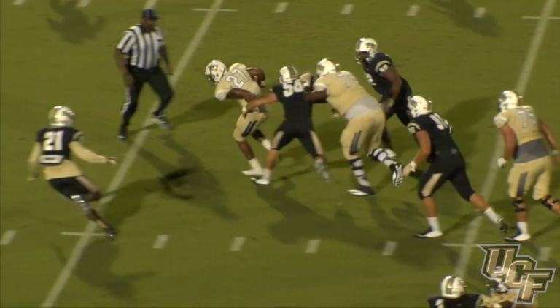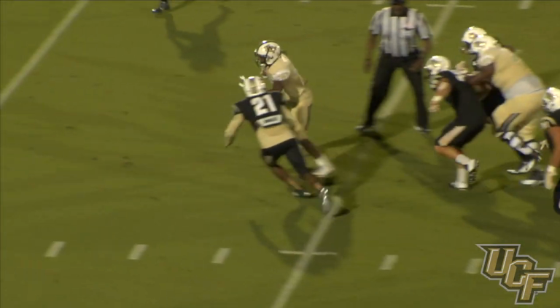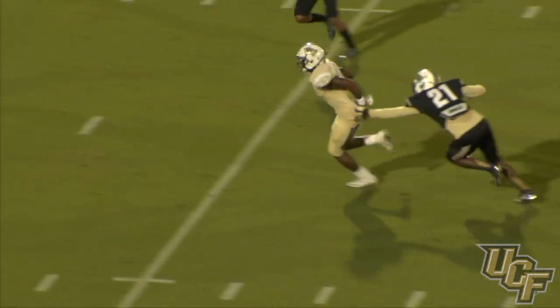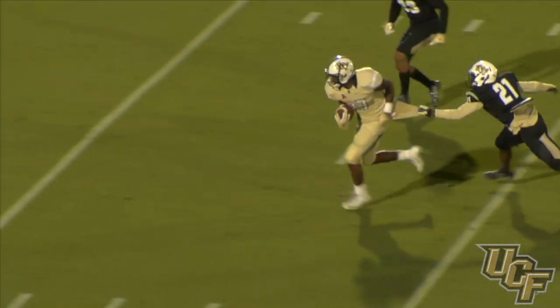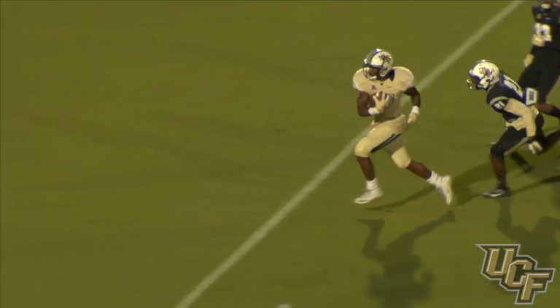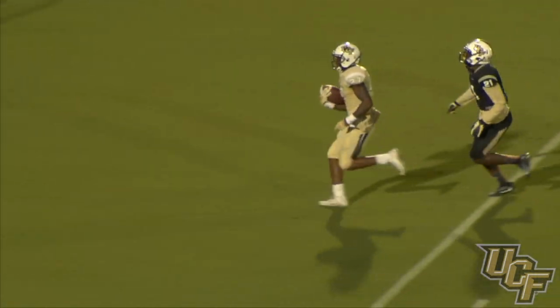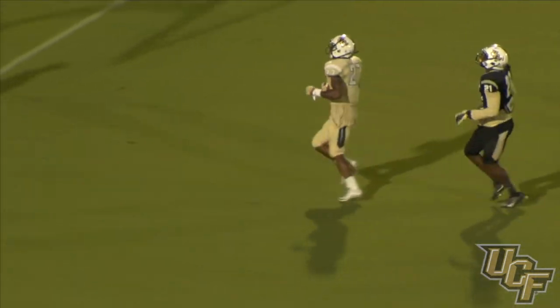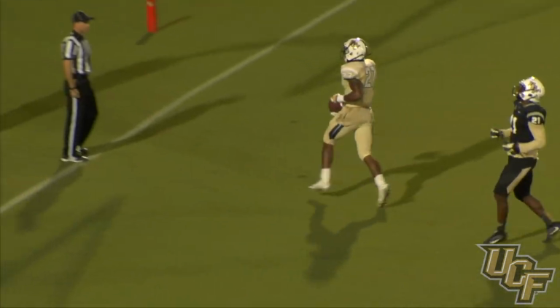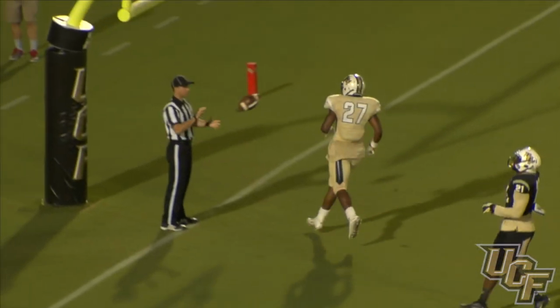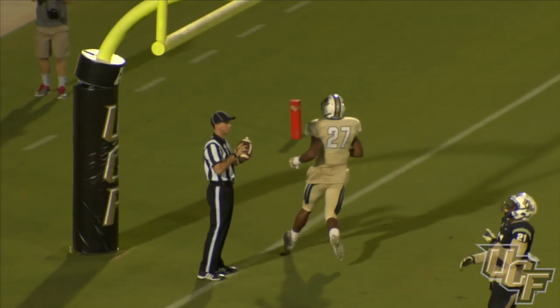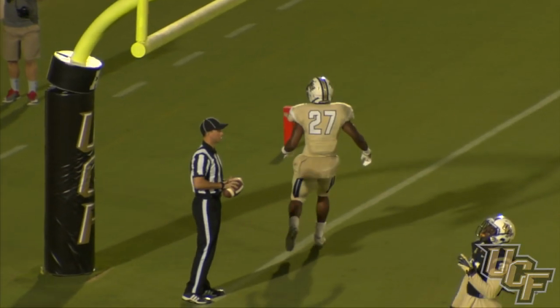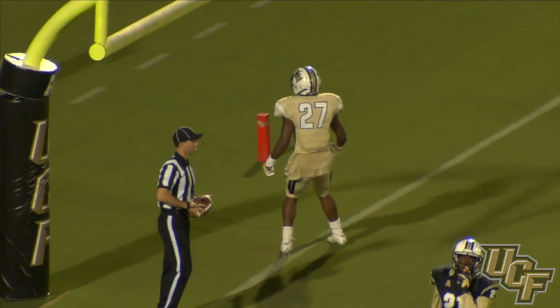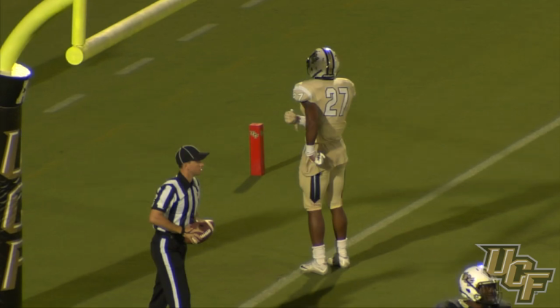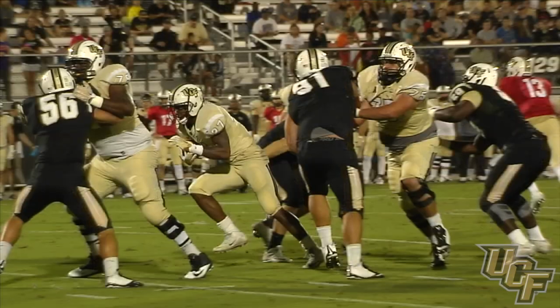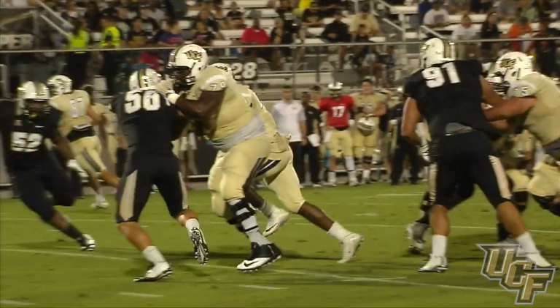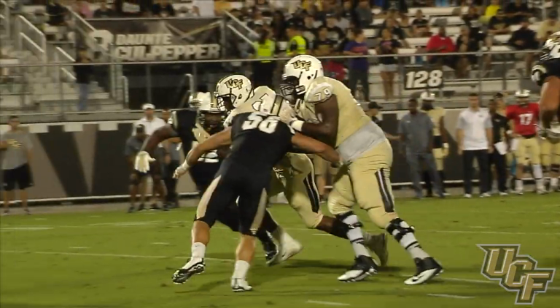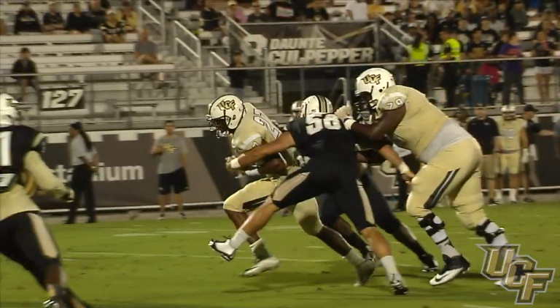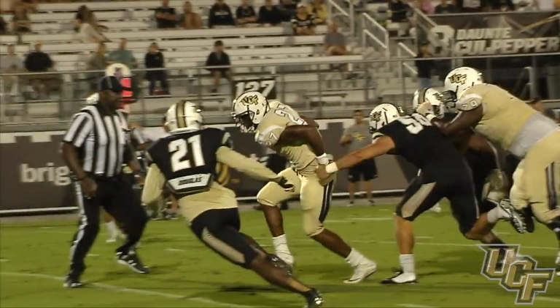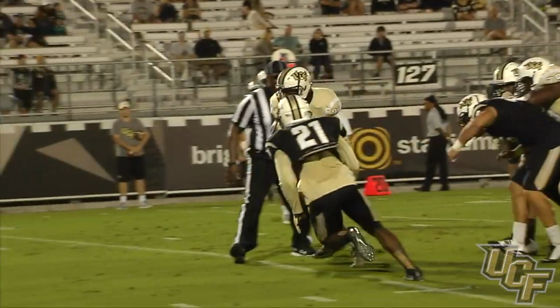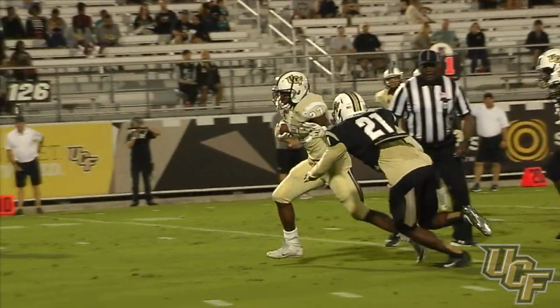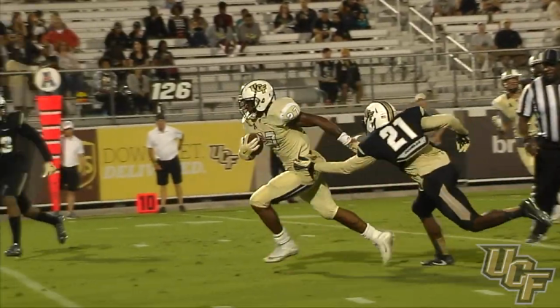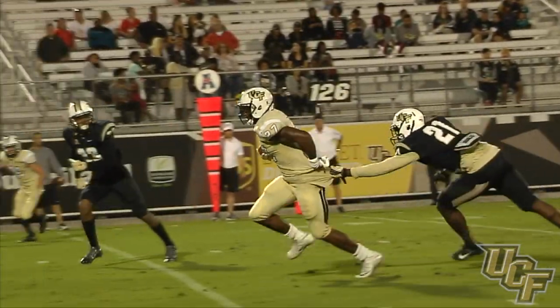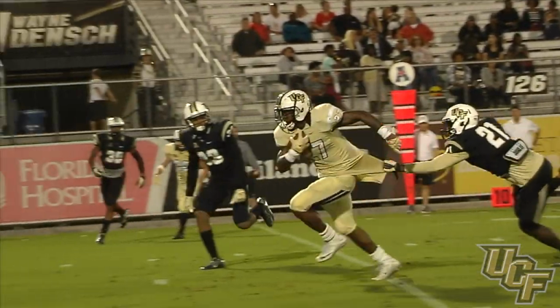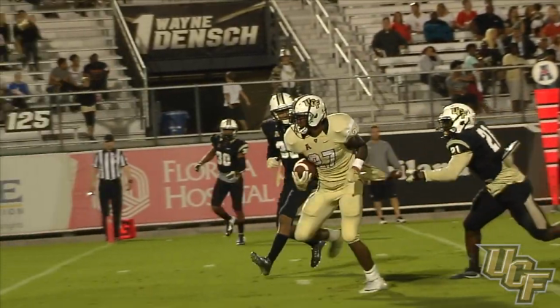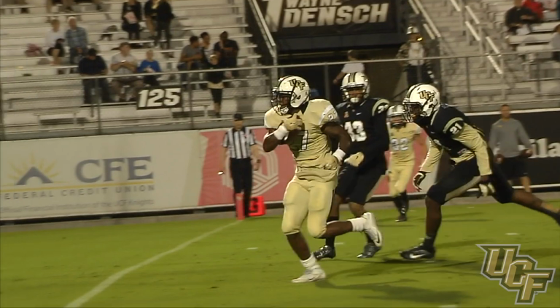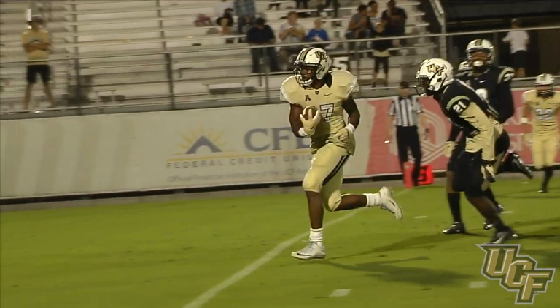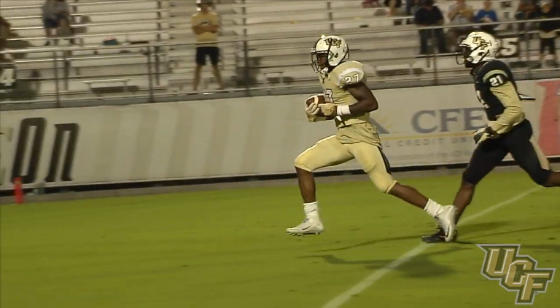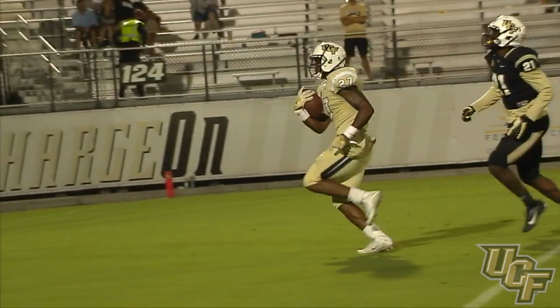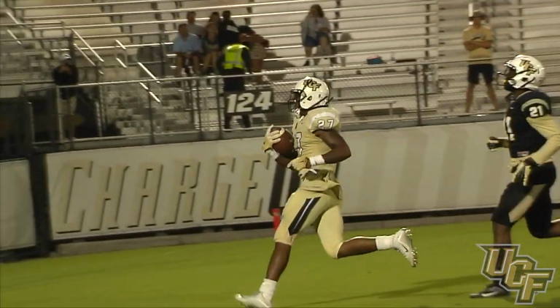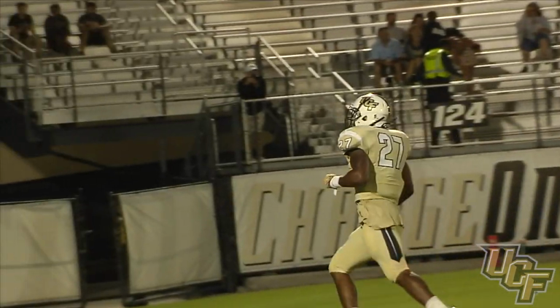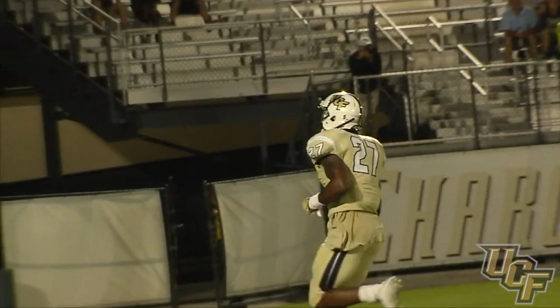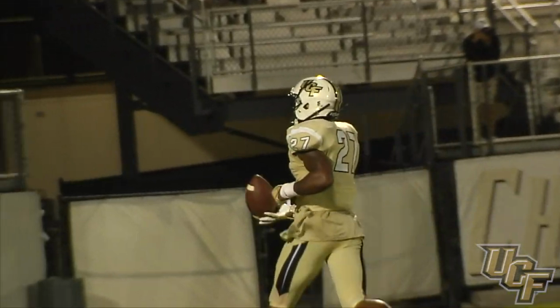Breaking through — that's Taj McGowan for a touchdown from 18 yards out! Taj gets in the end zone. Speaking of running backs, Taj scores from 18 yards out.